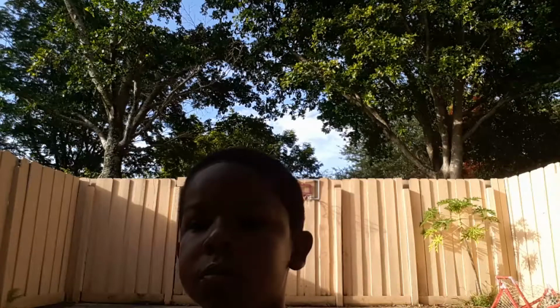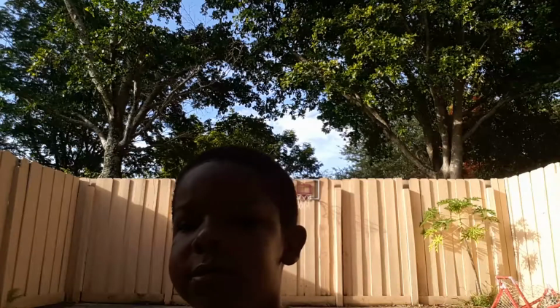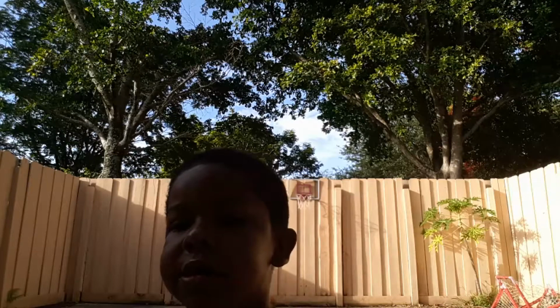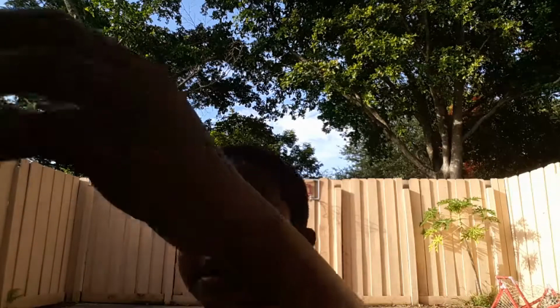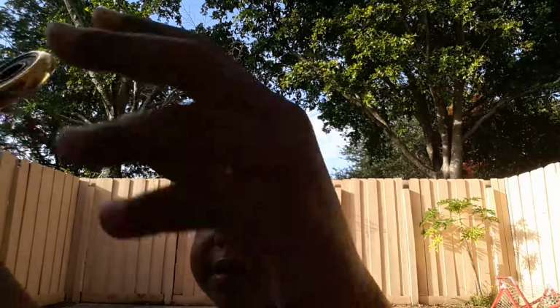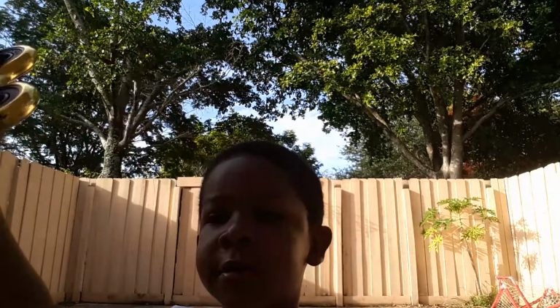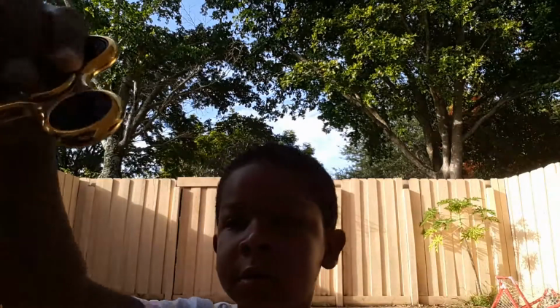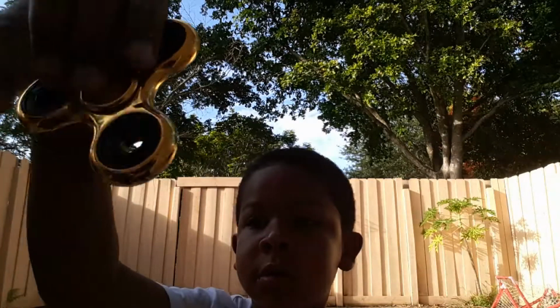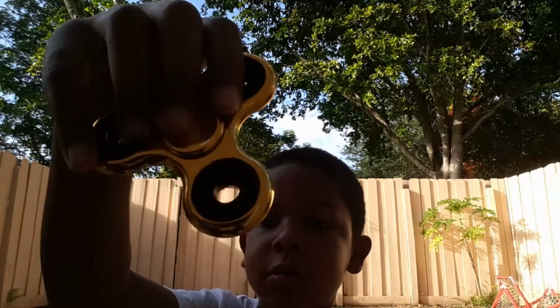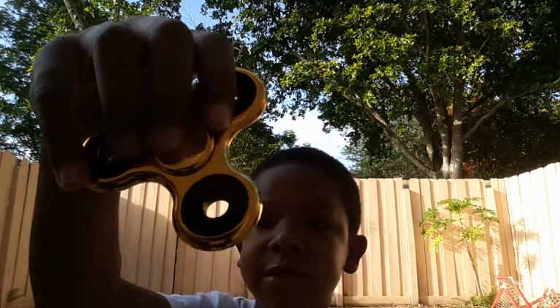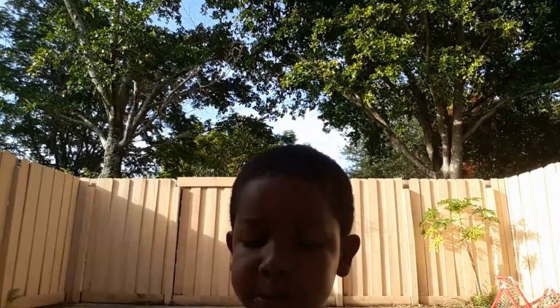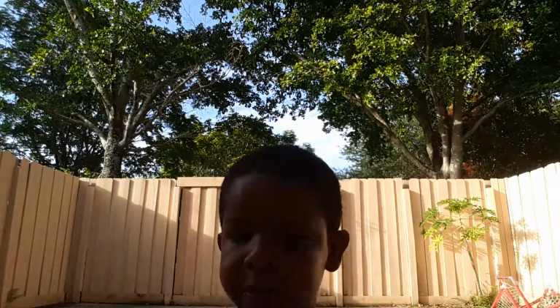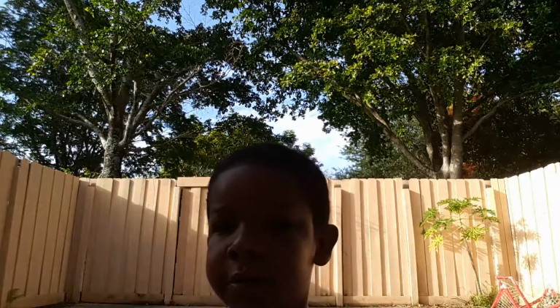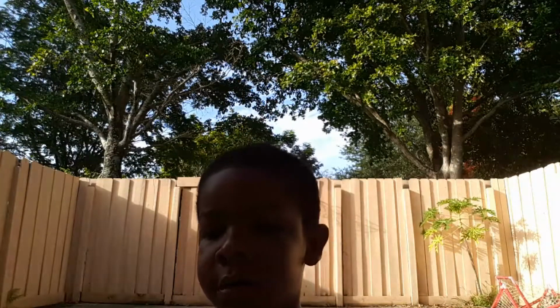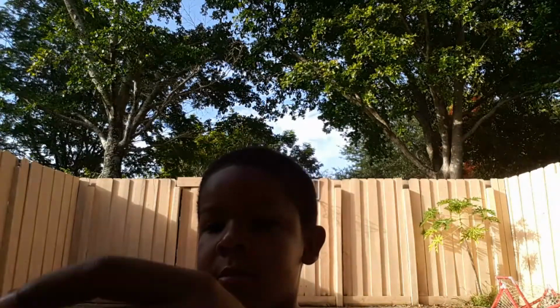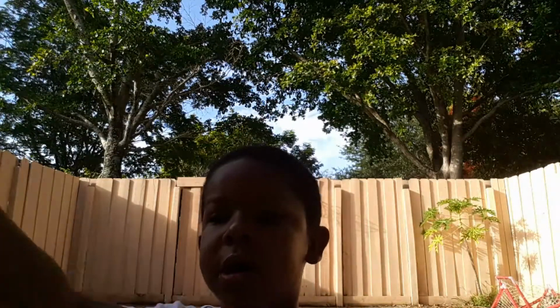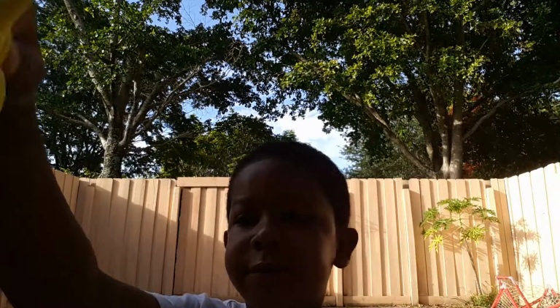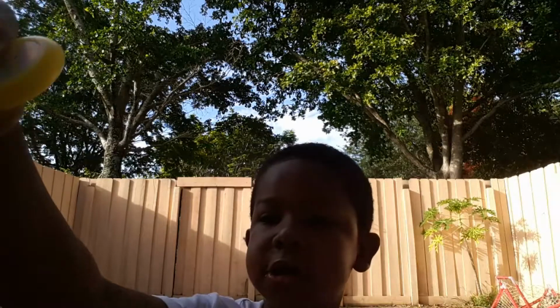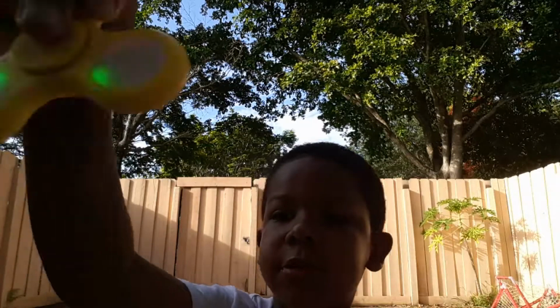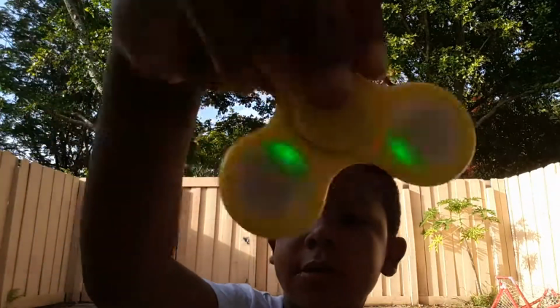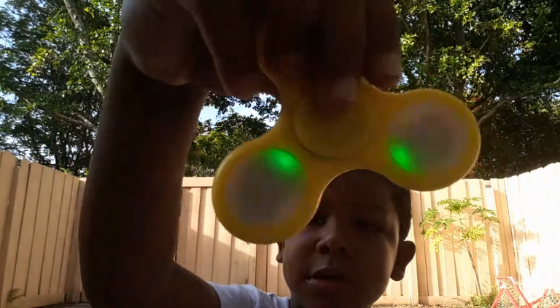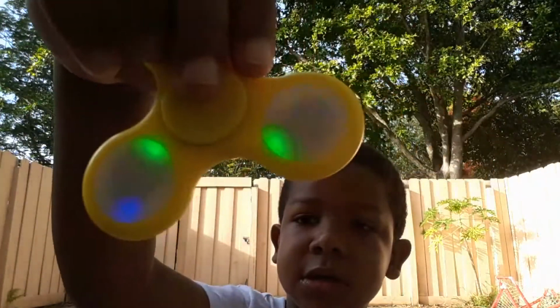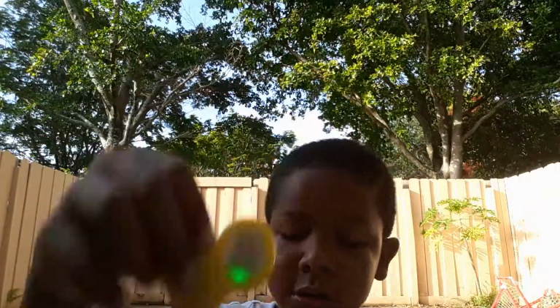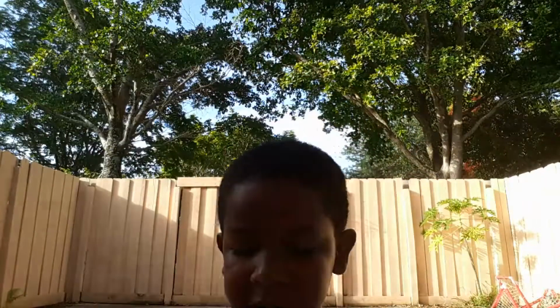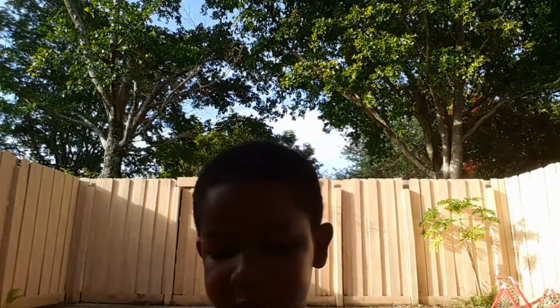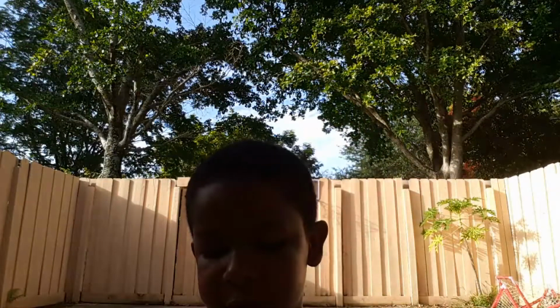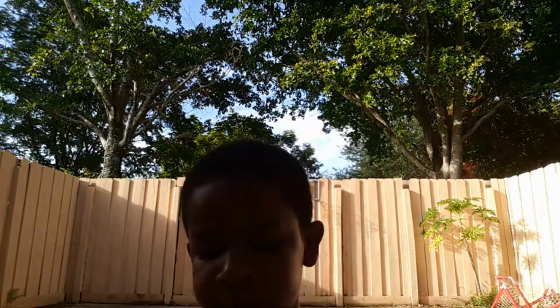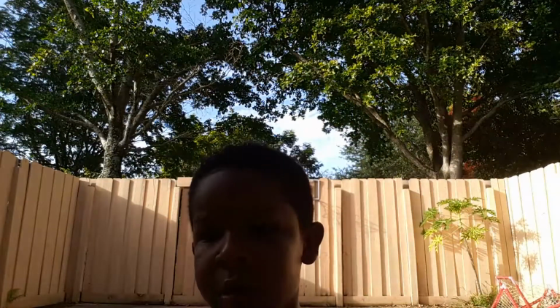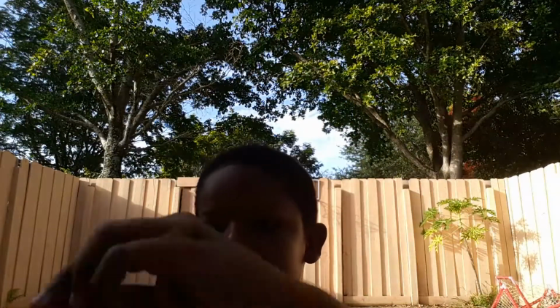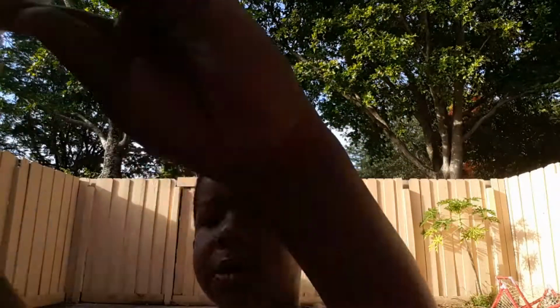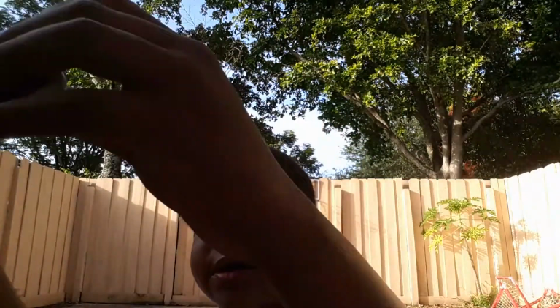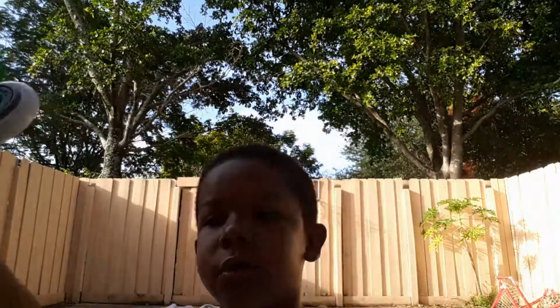What's up guys, today I have my golden fidget spinner, my light up fidget spinner — where is it? Here you go, my light up one, and my white one.